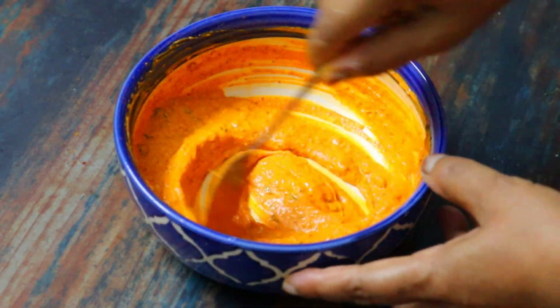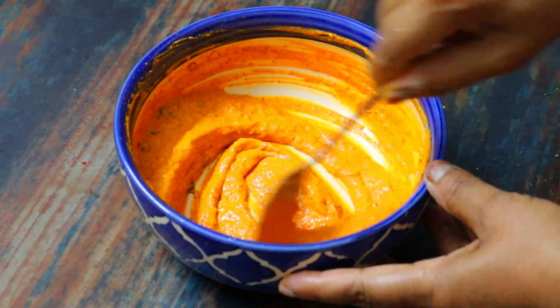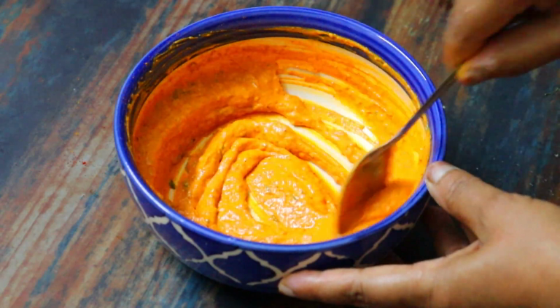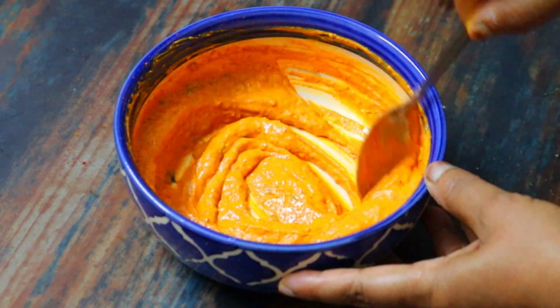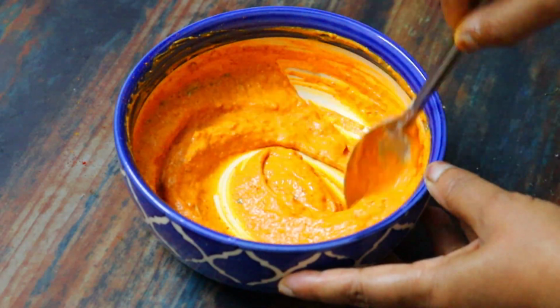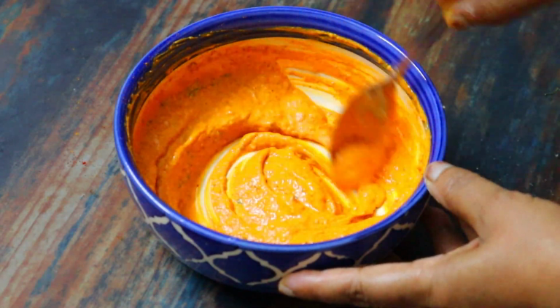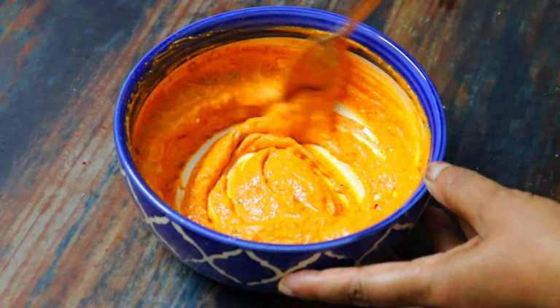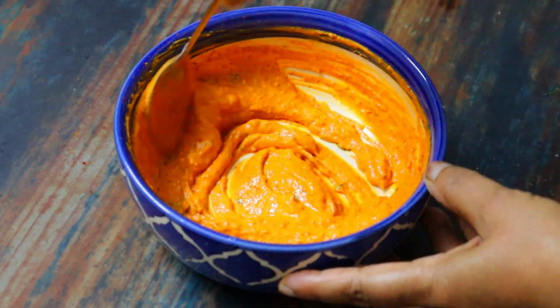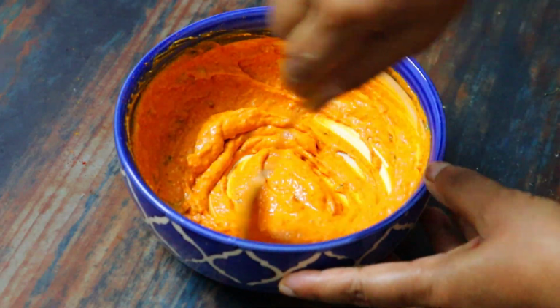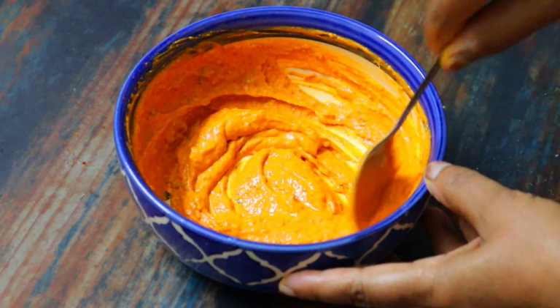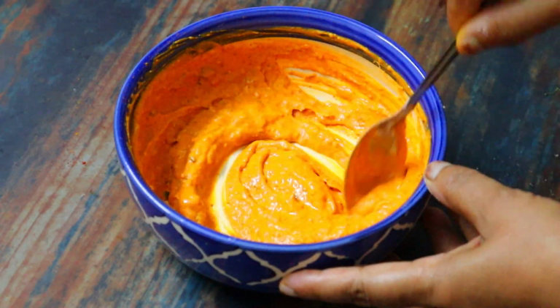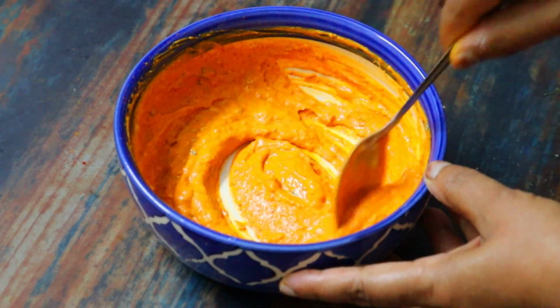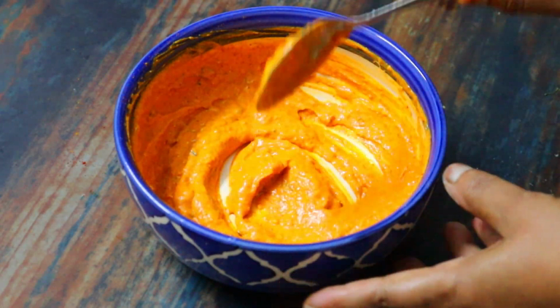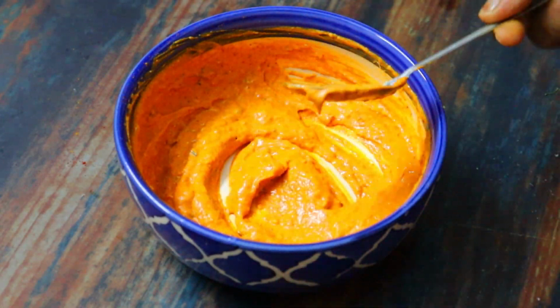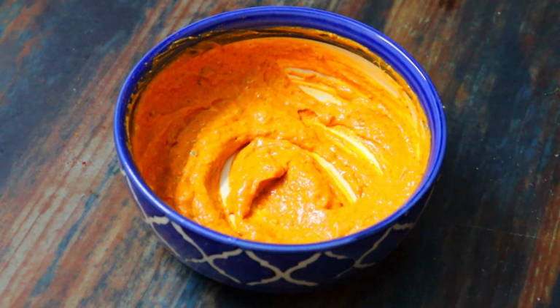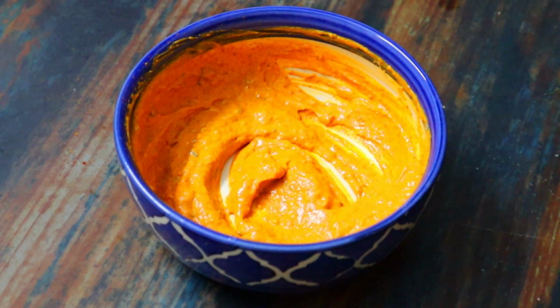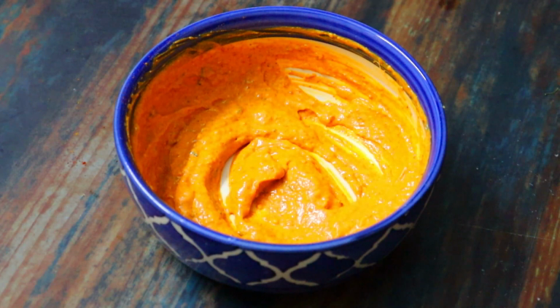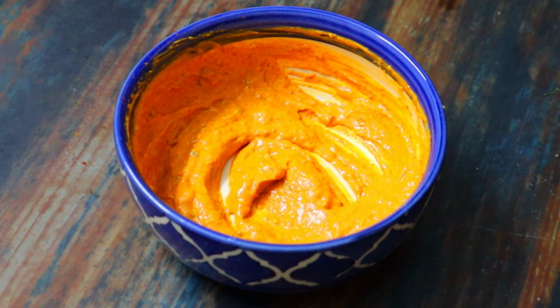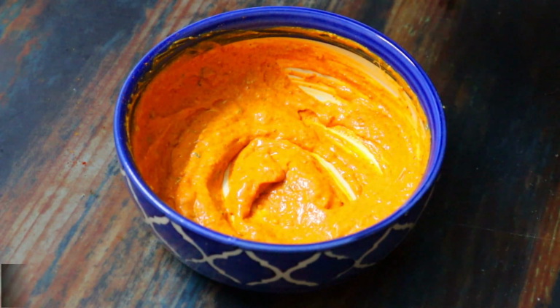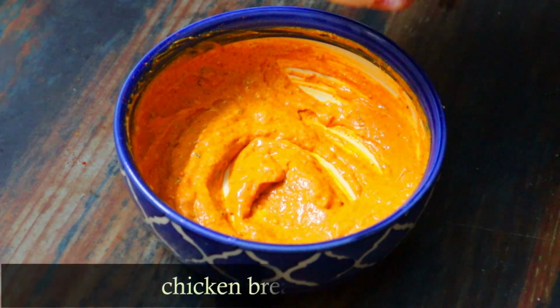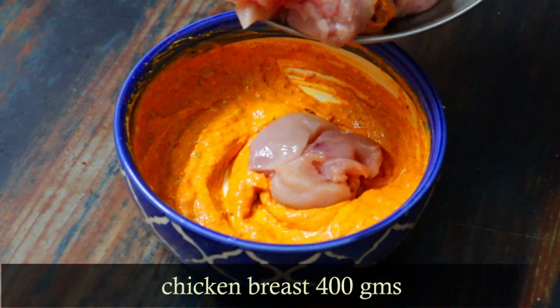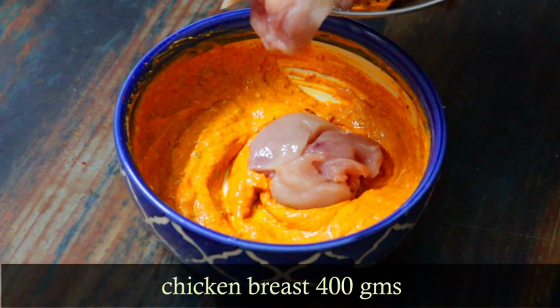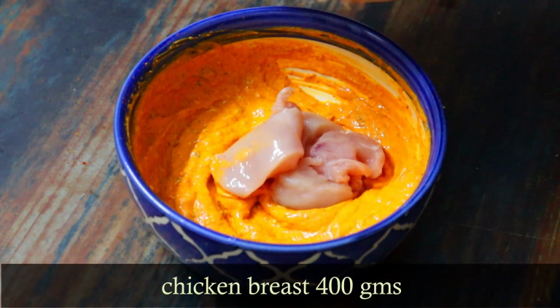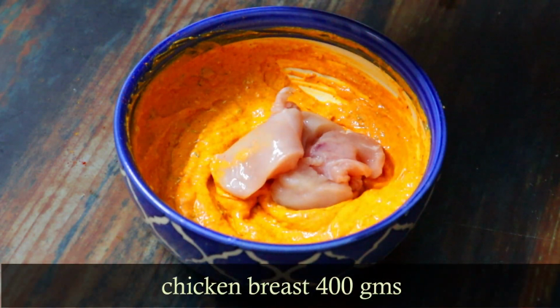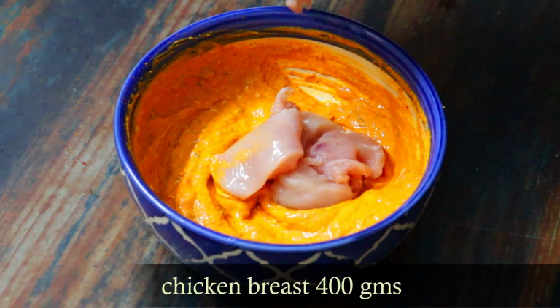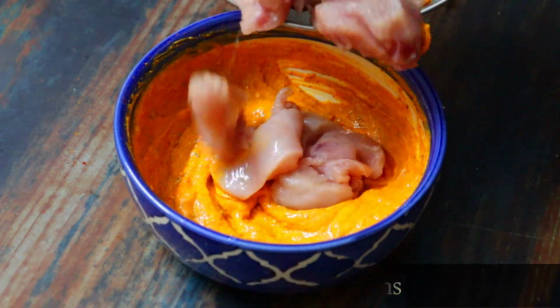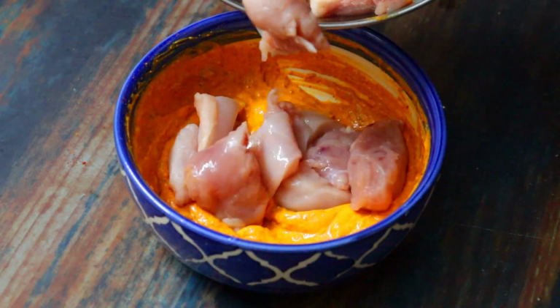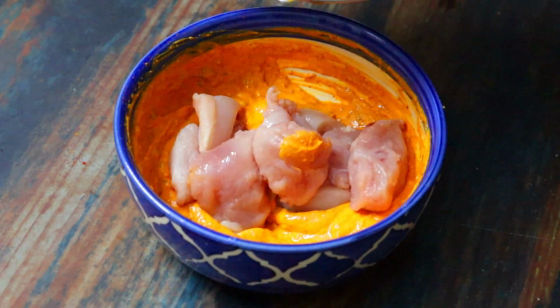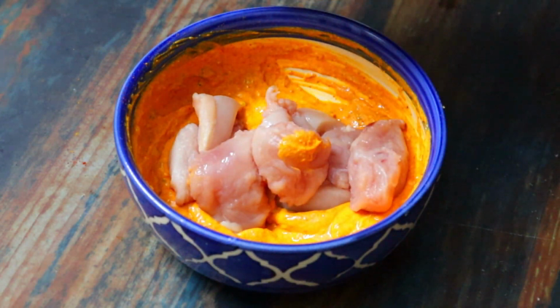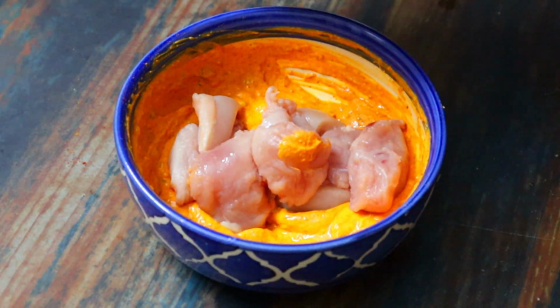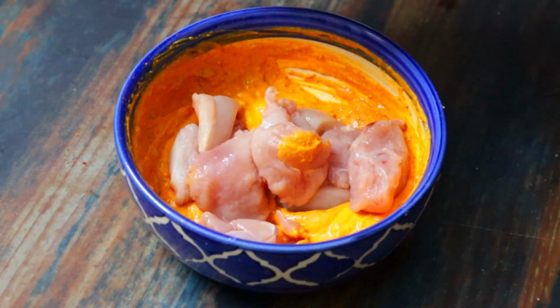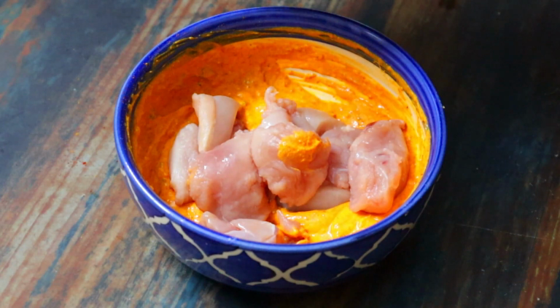This is our marinade — this is how the smooth paste is made. Now I am going to use 400 grams of chicken breast and cut it into pieces.